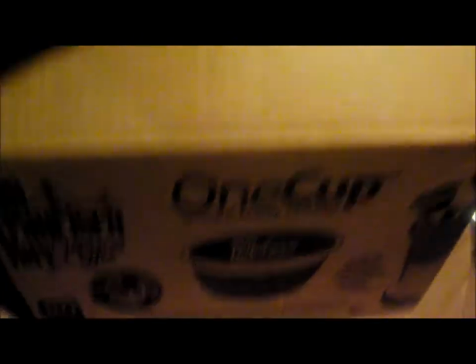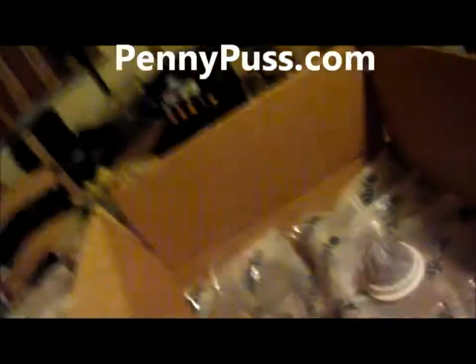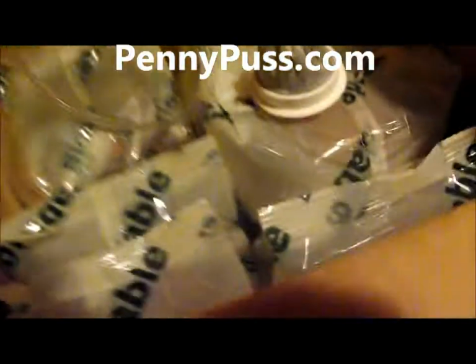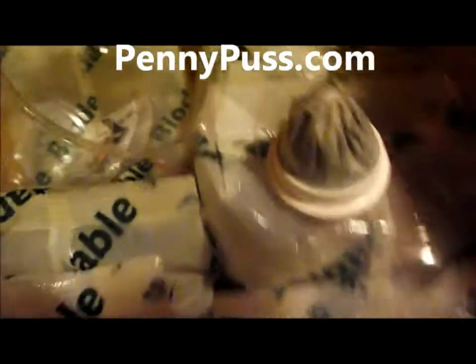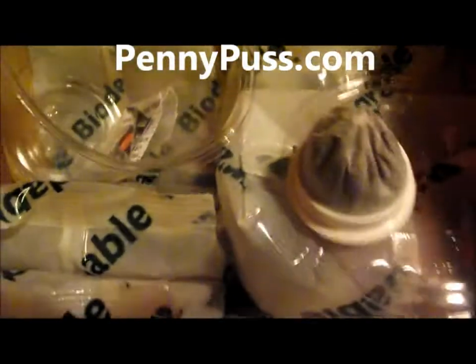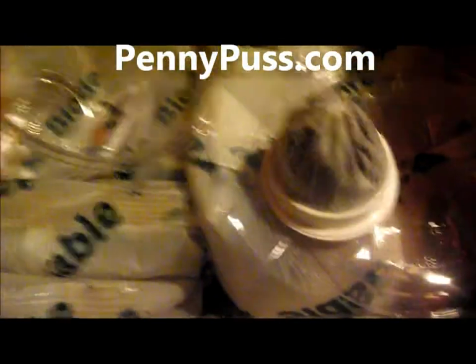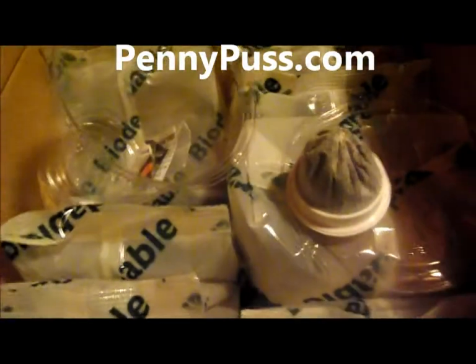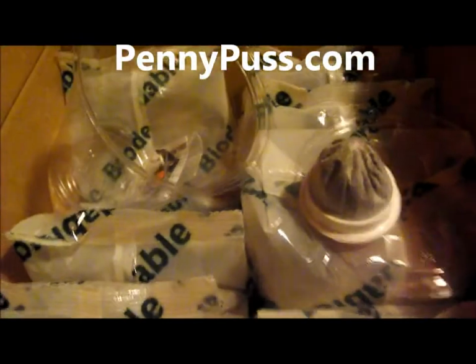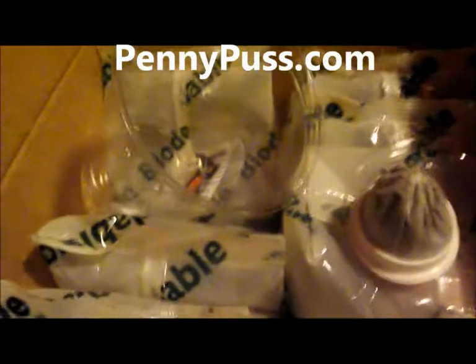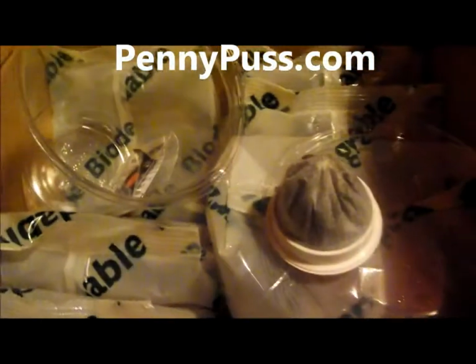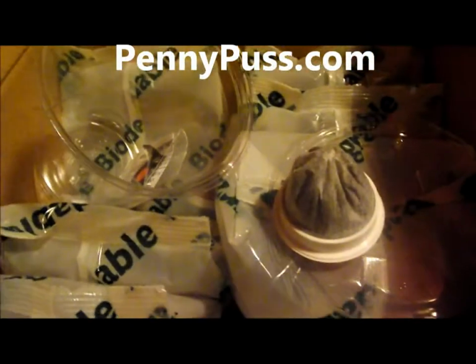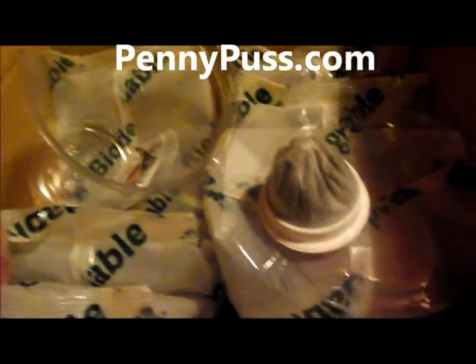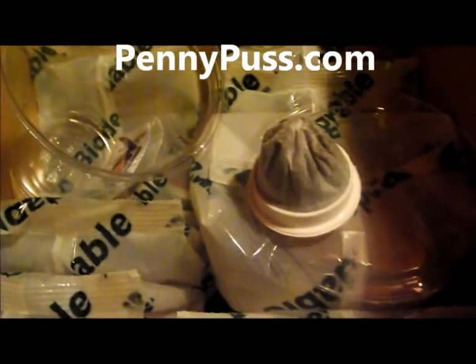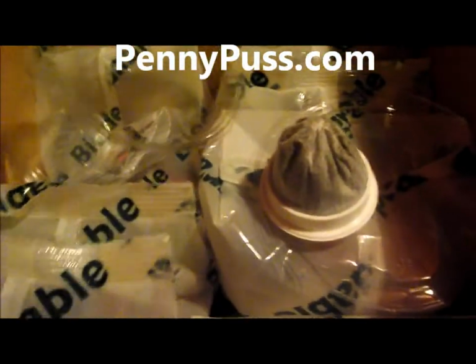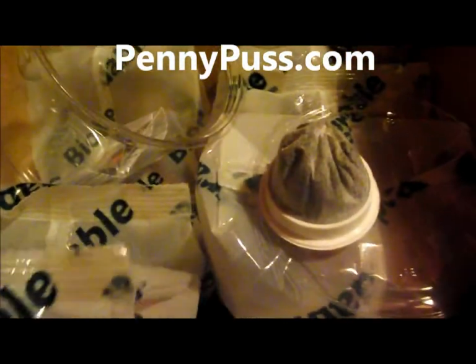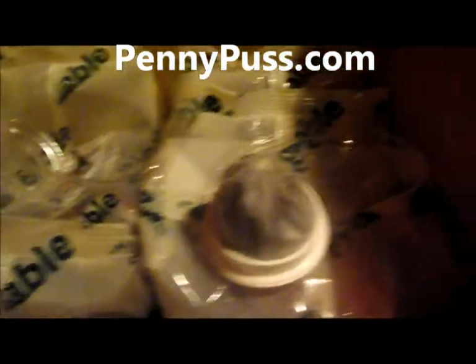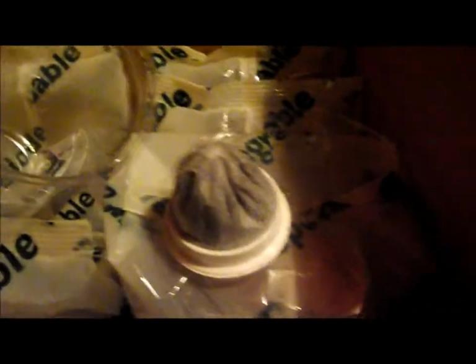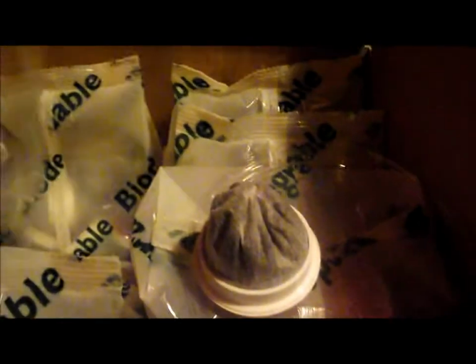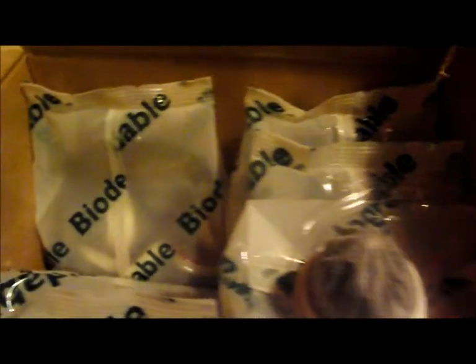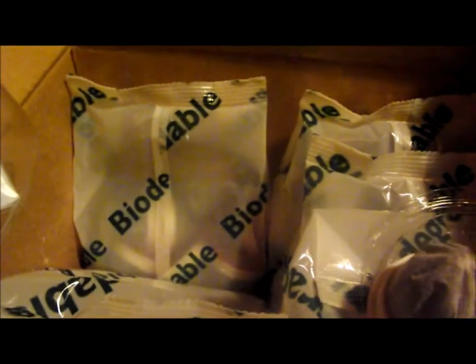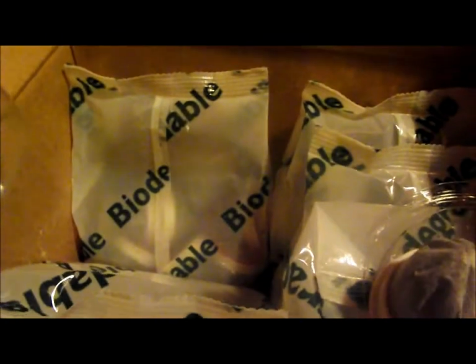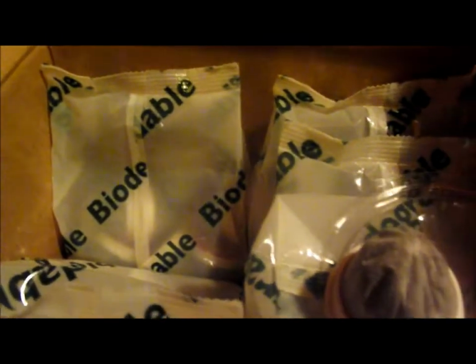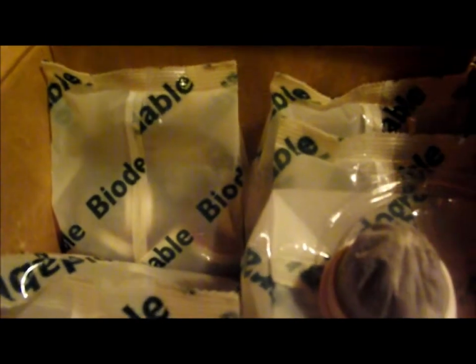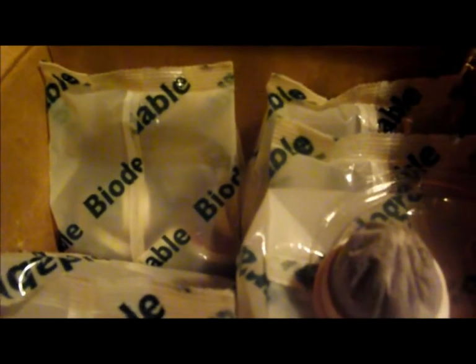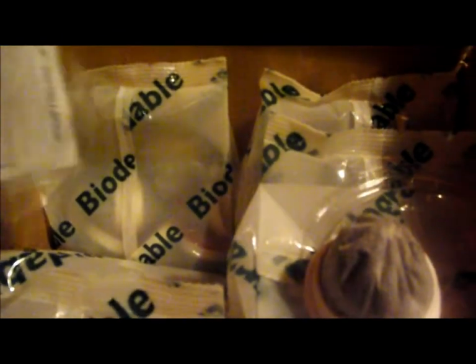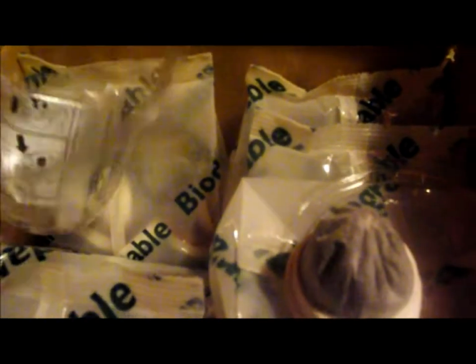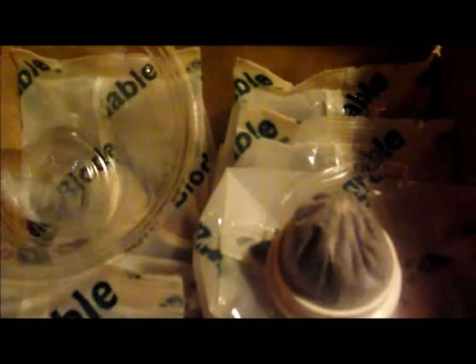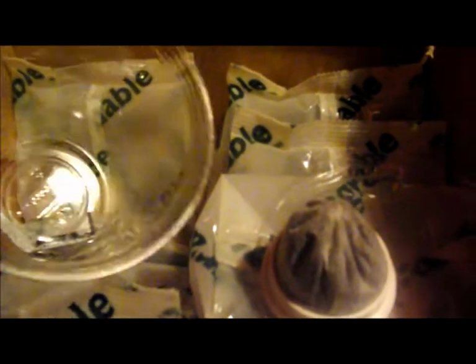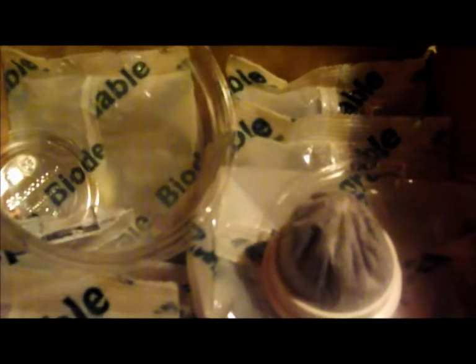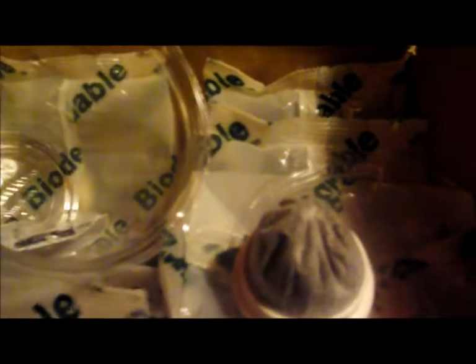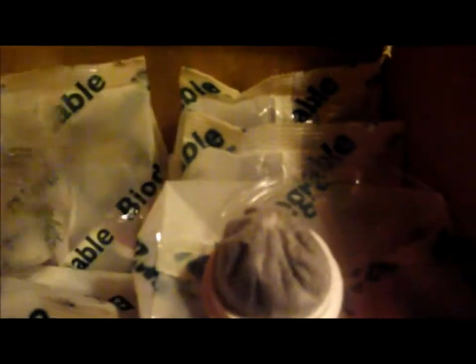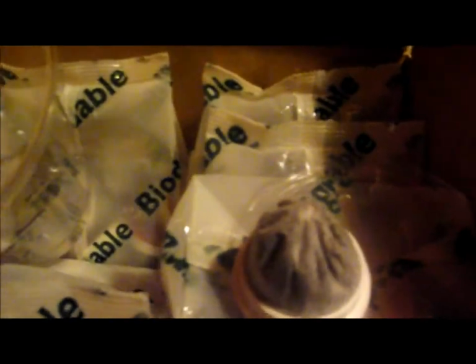Let's see here, and here is what you get. The reason that I like it too is because all the bags they come in are biodegradable. This company is just a really good company, if you ask me.